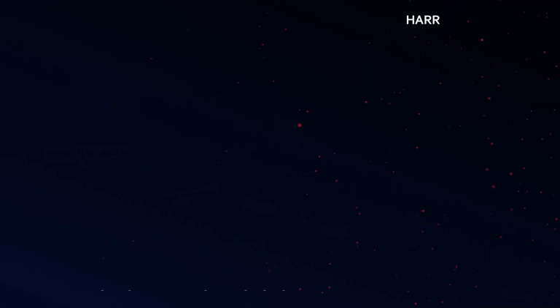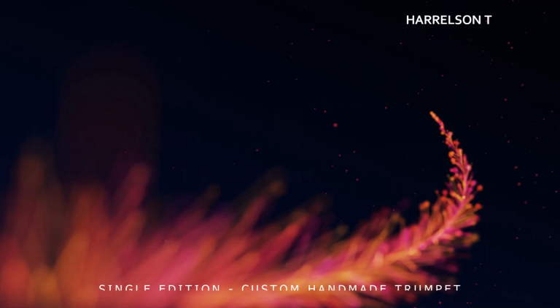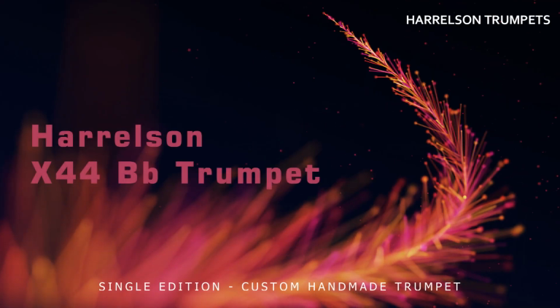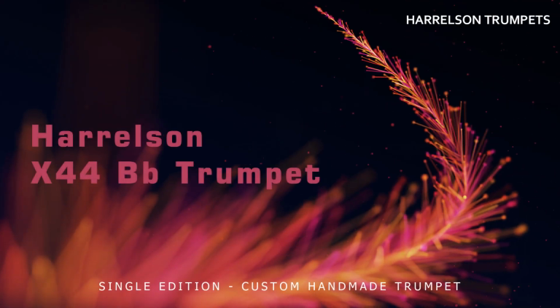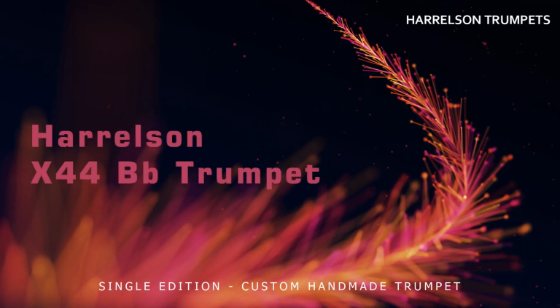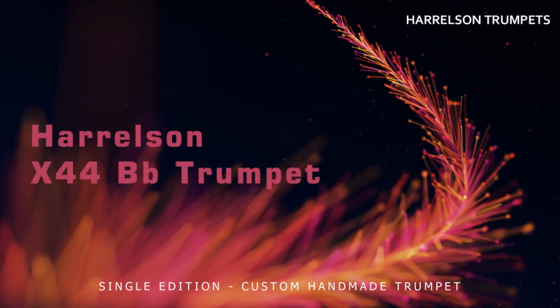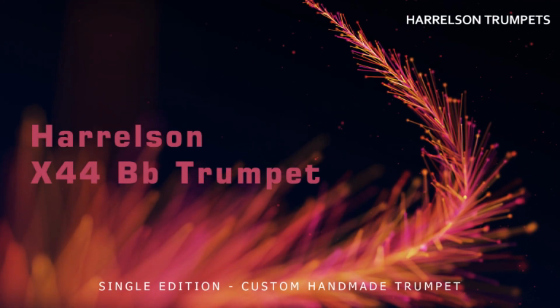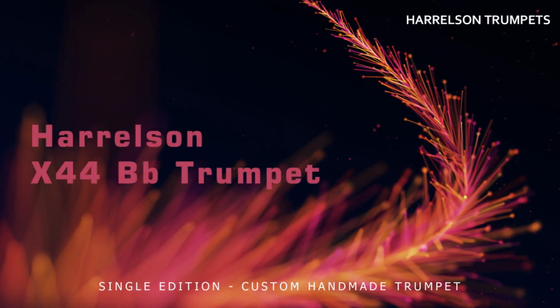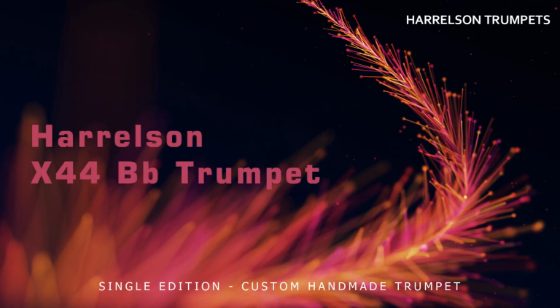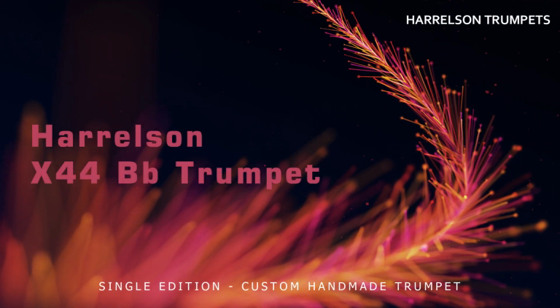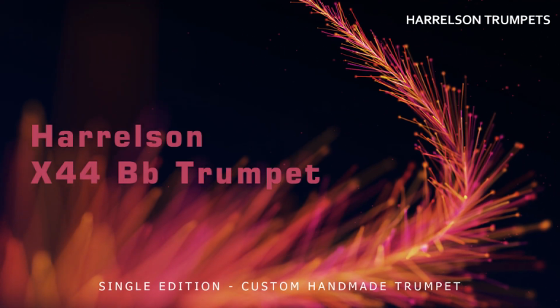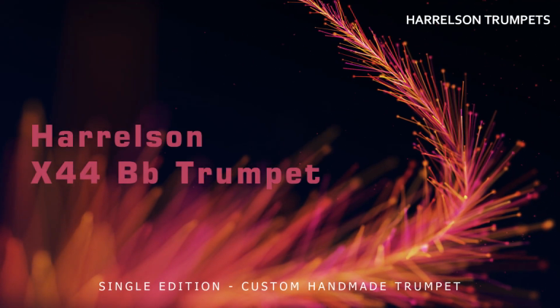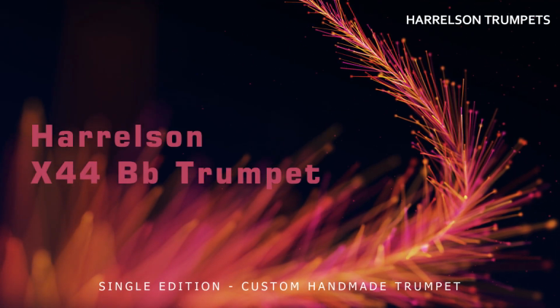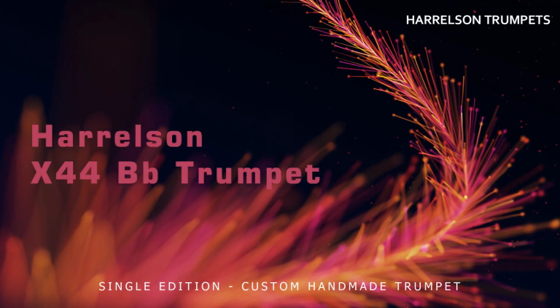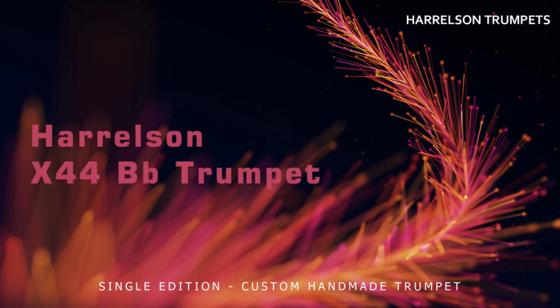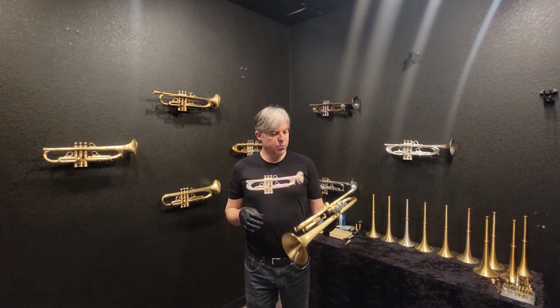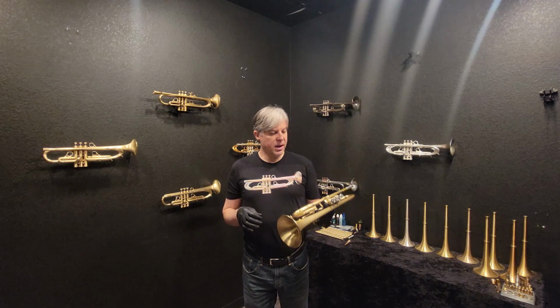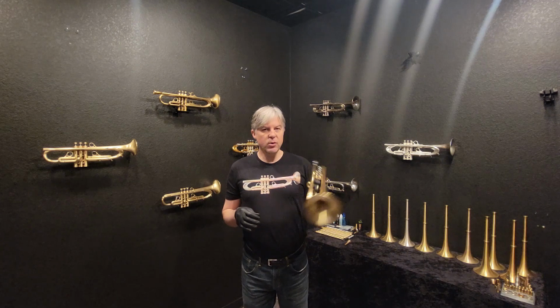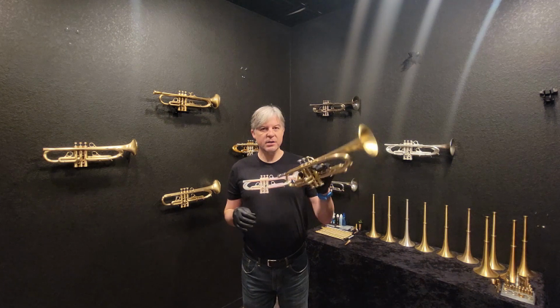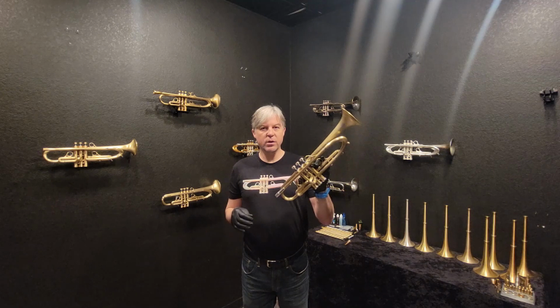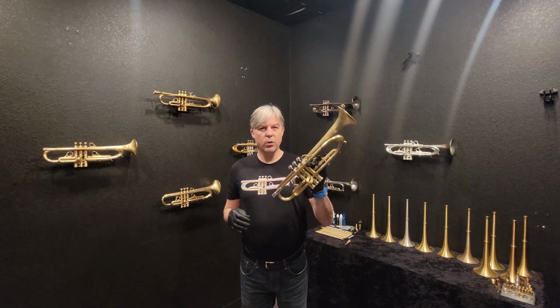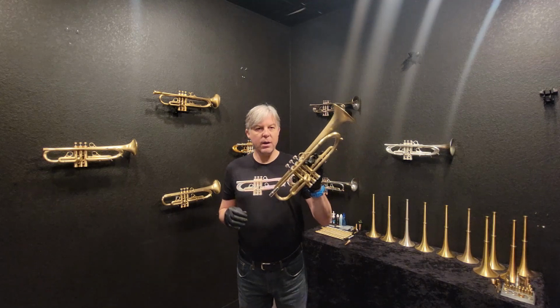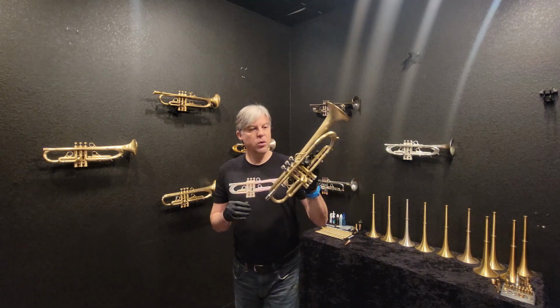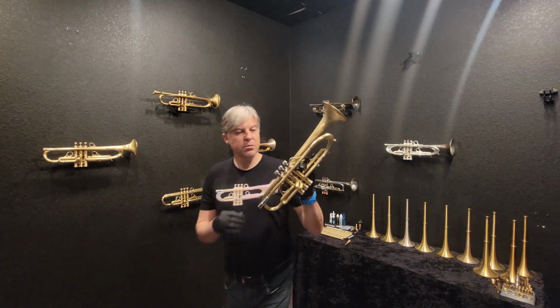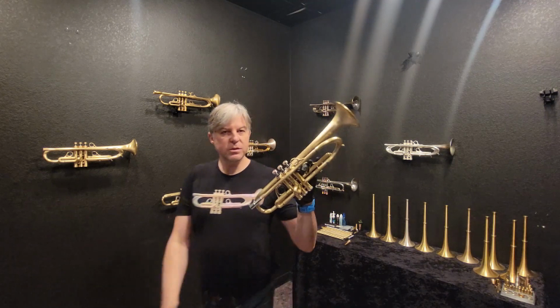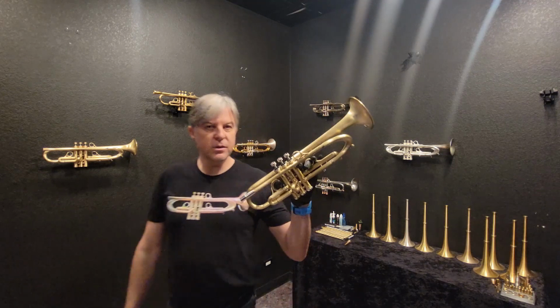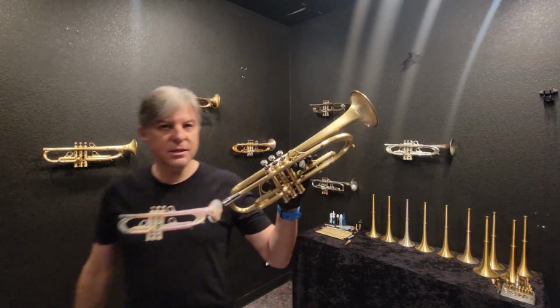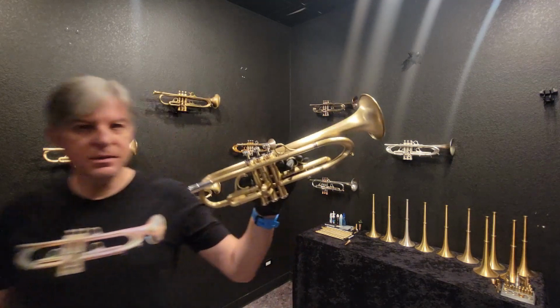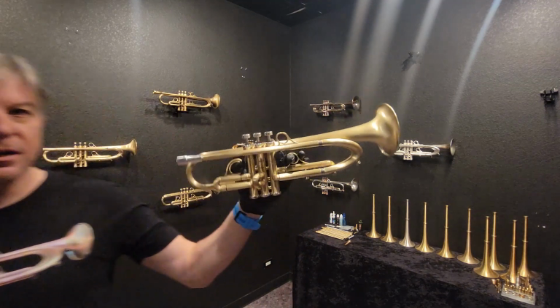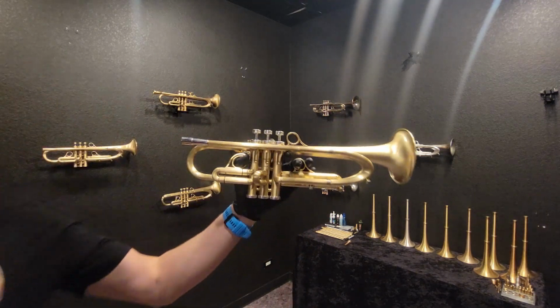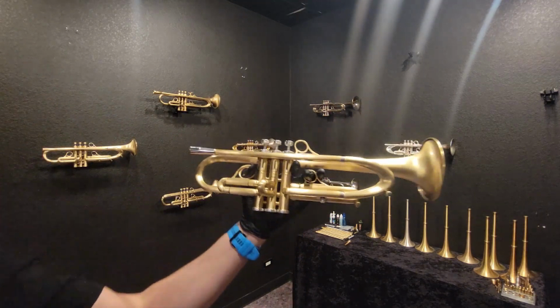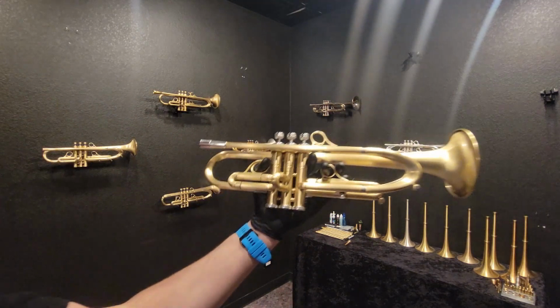Welcome back to Harrelson Trumpets. I'm Jason and today we are looking at the brand new X-44. I want to hold it up close so you can see this and I'll talk about the features.